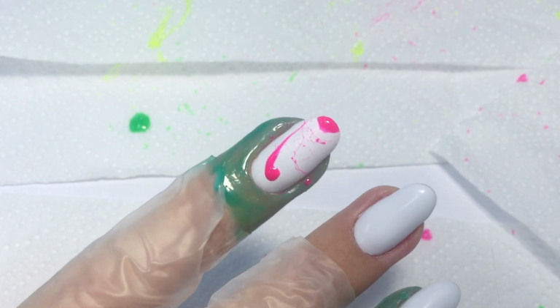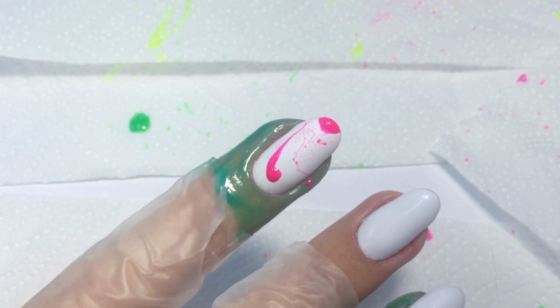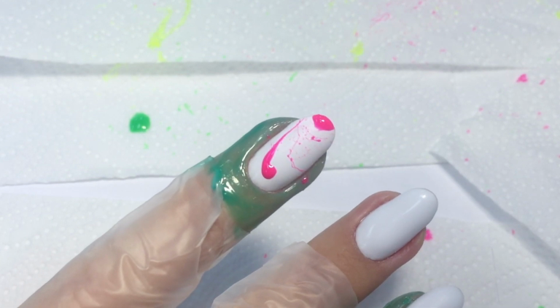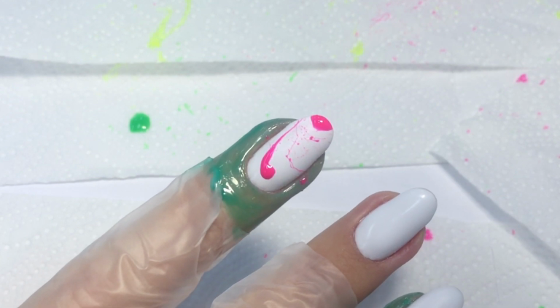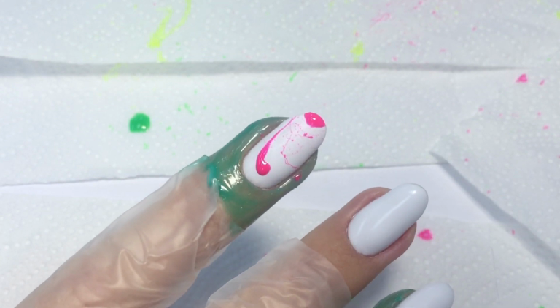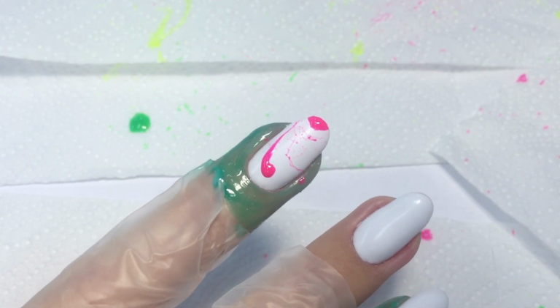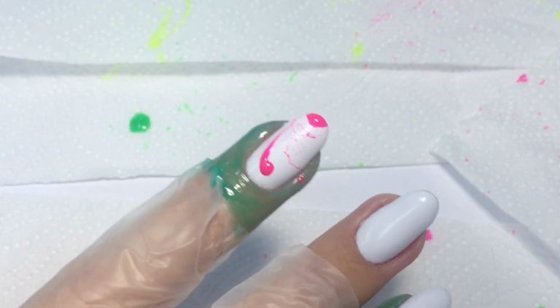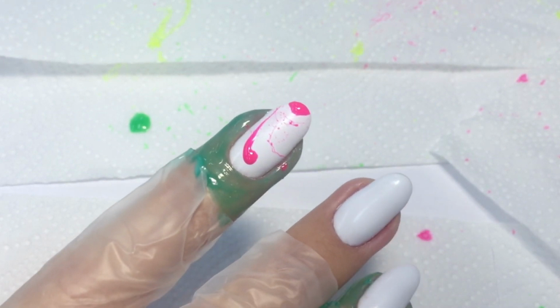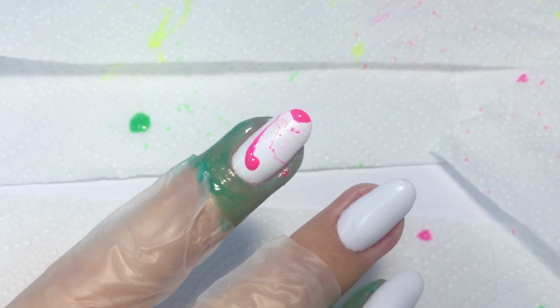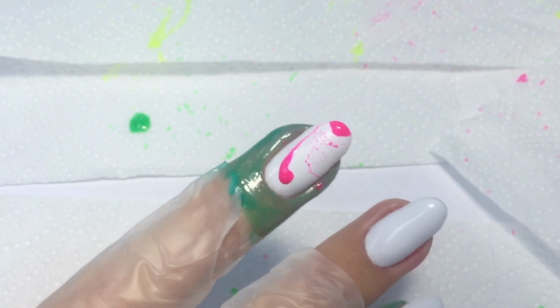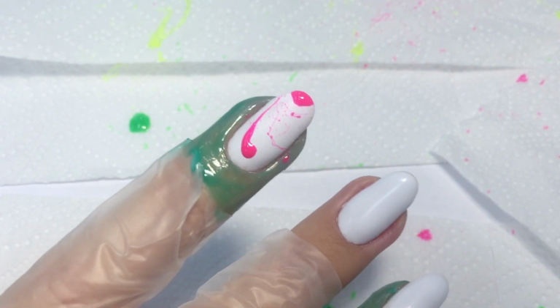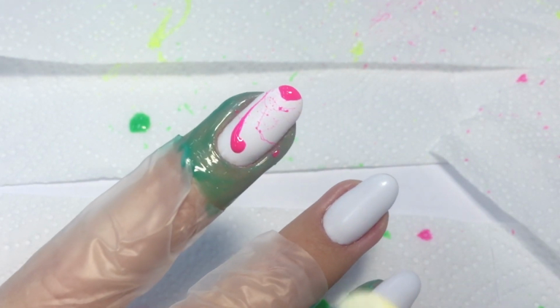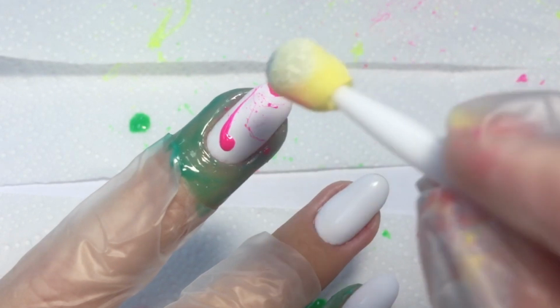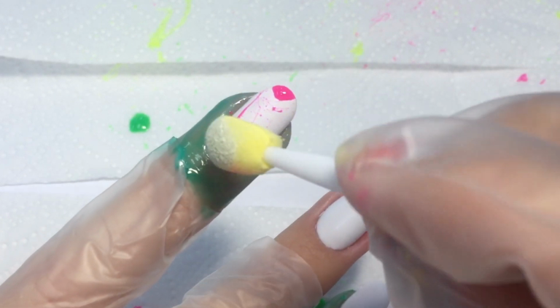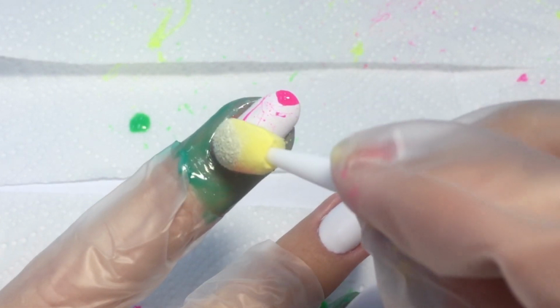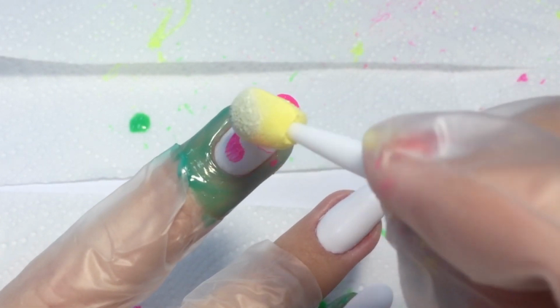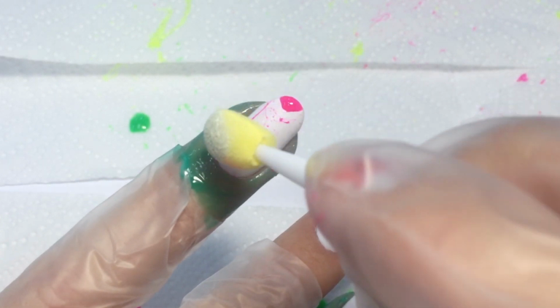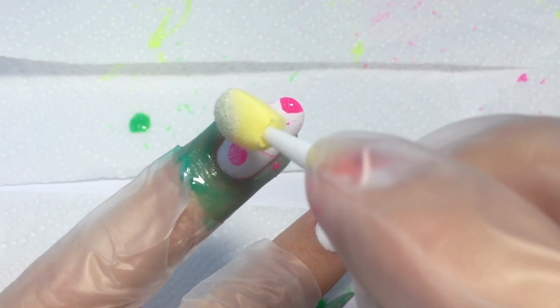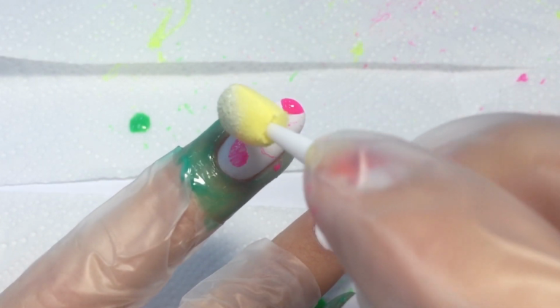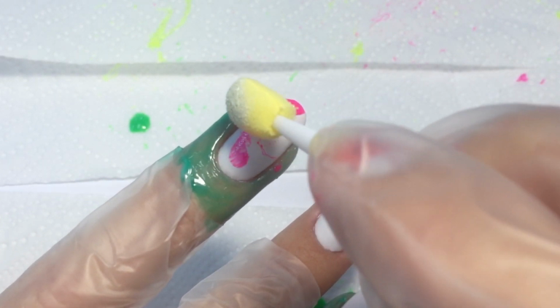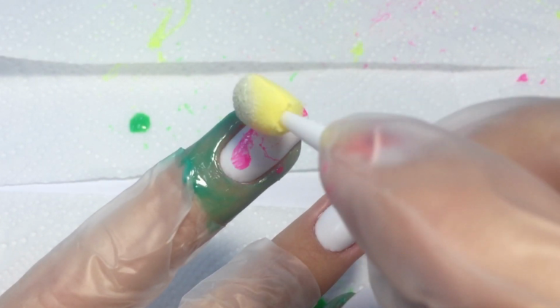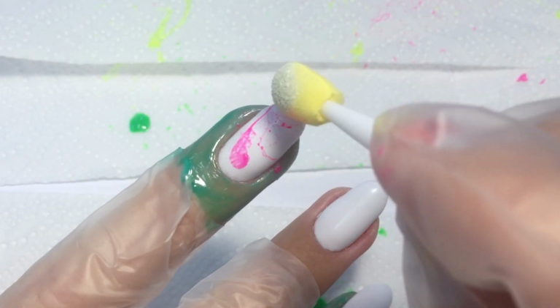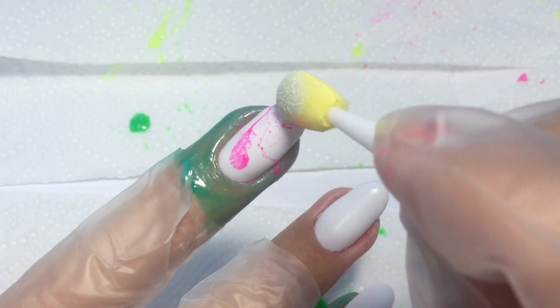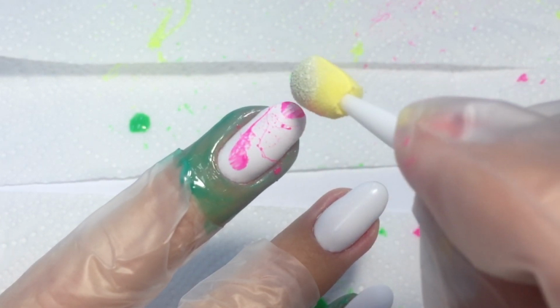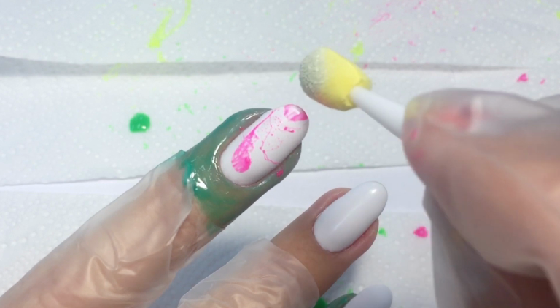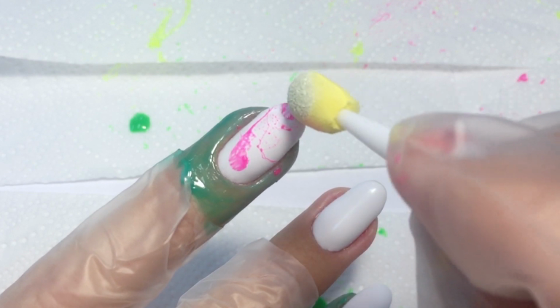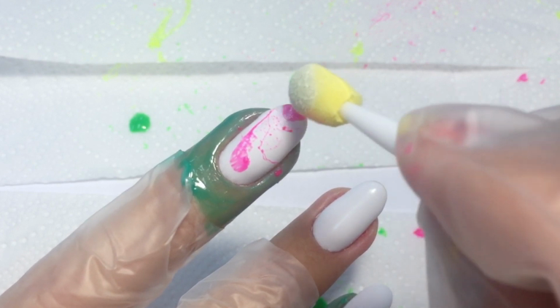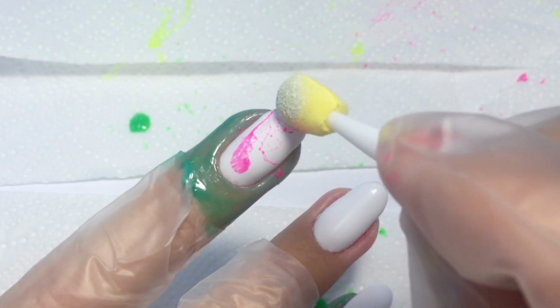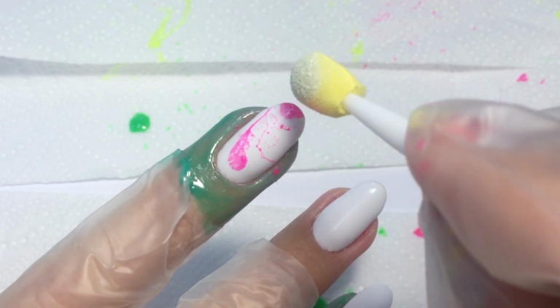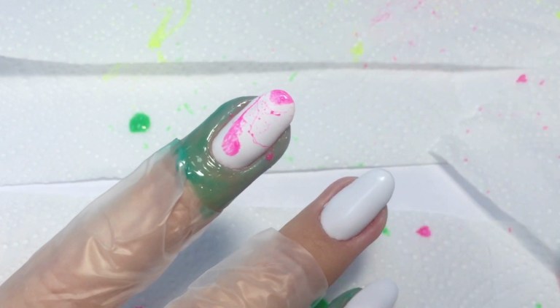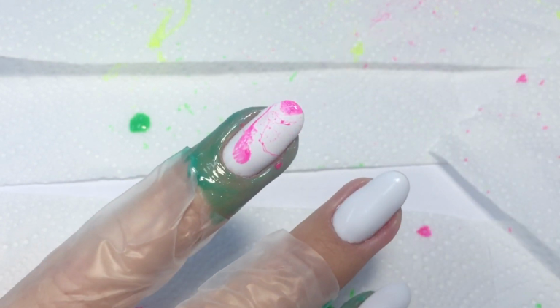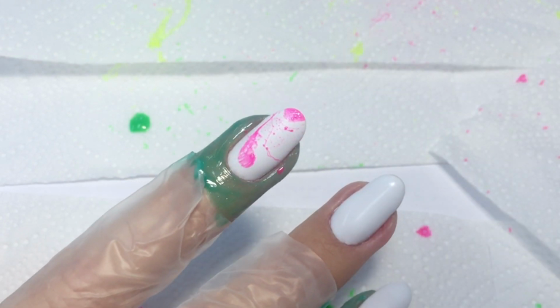I really like how it looks, but unfortunately it won't last as it's kind of a thick chunk, so I will remove the excess with the eyeshadow applicator a little bit. I really like how the small parts look.